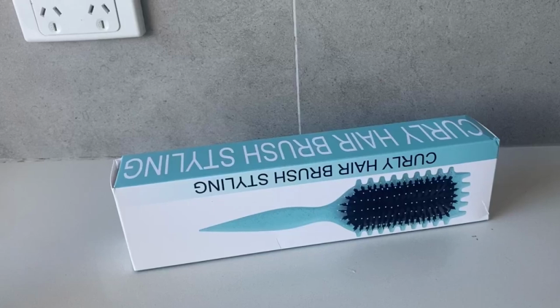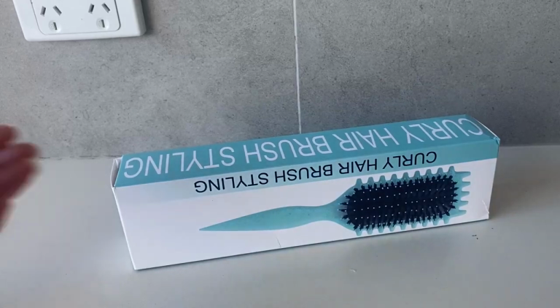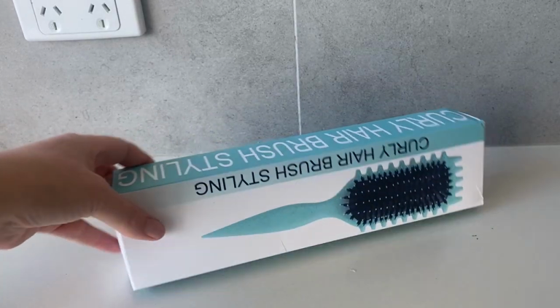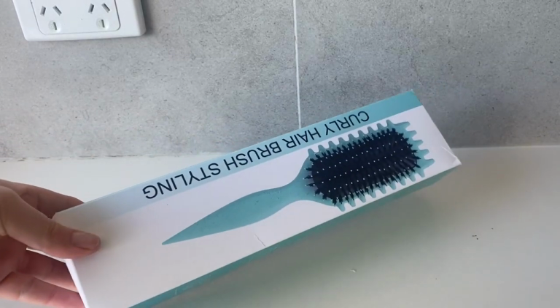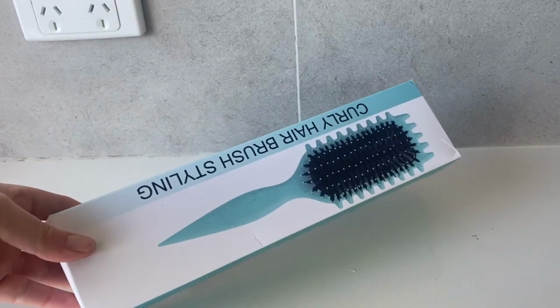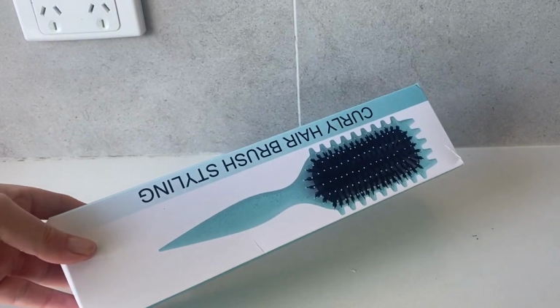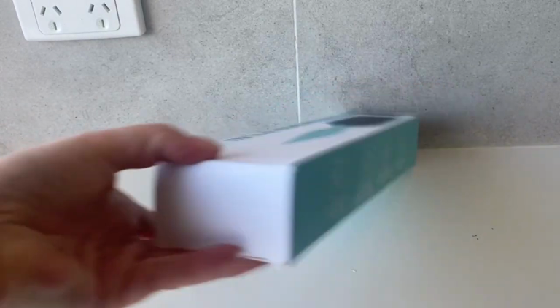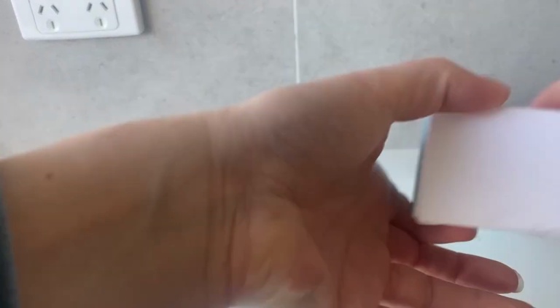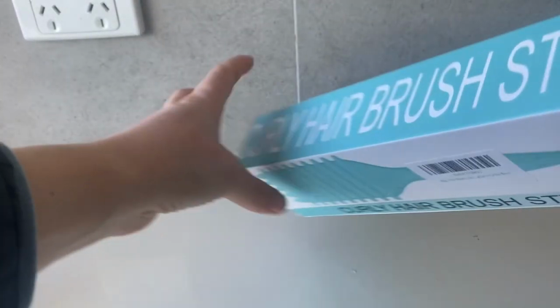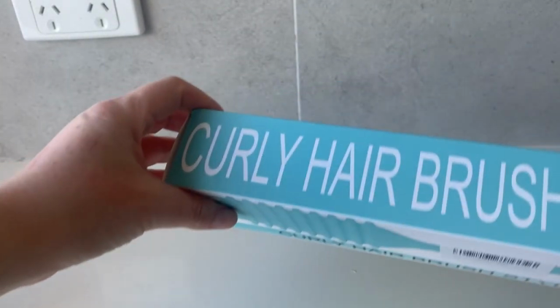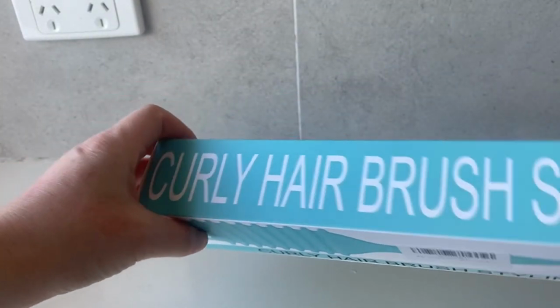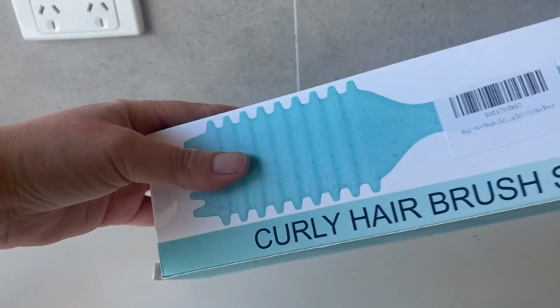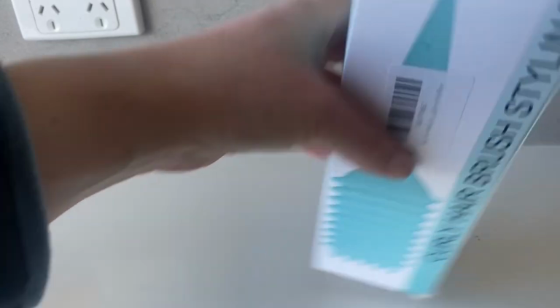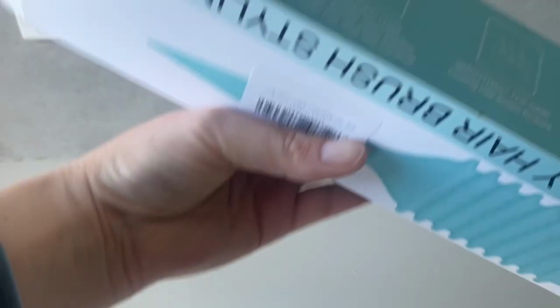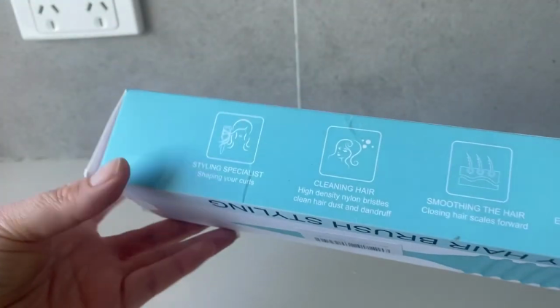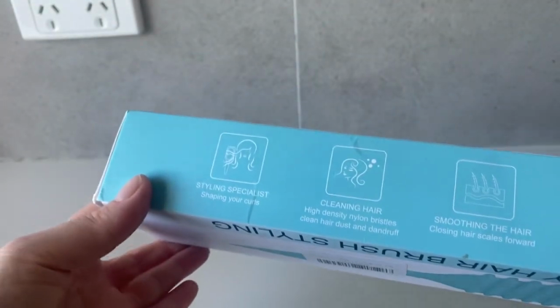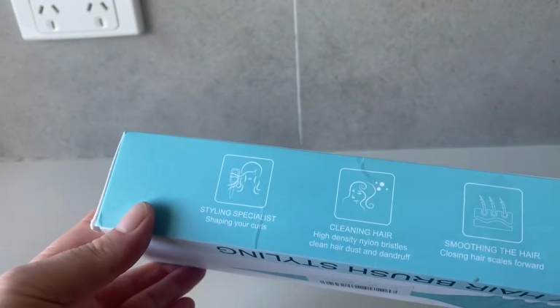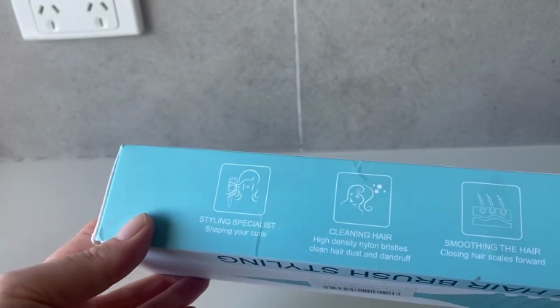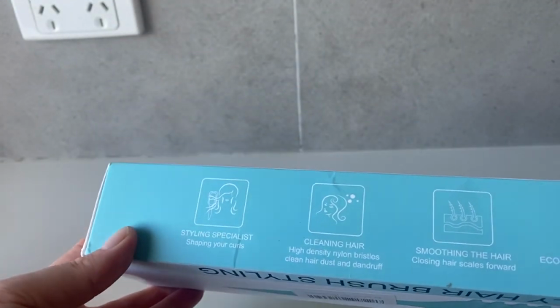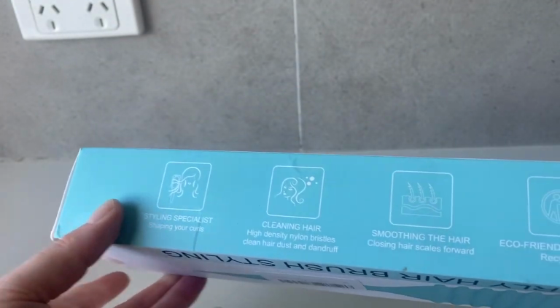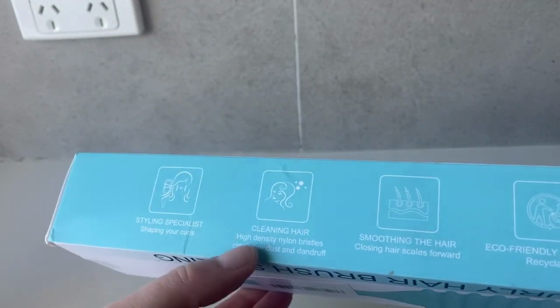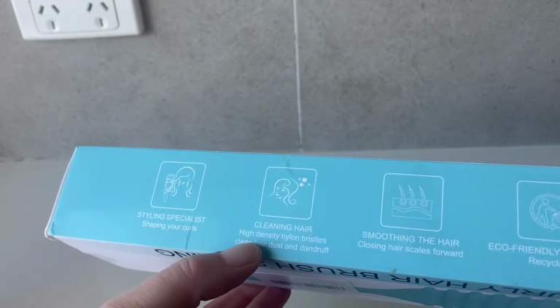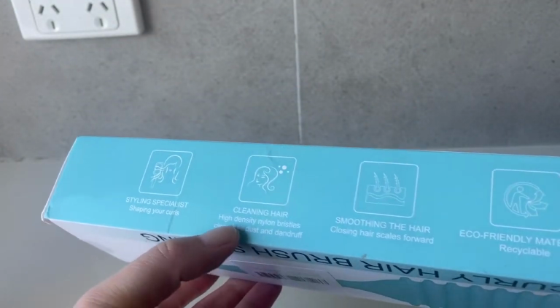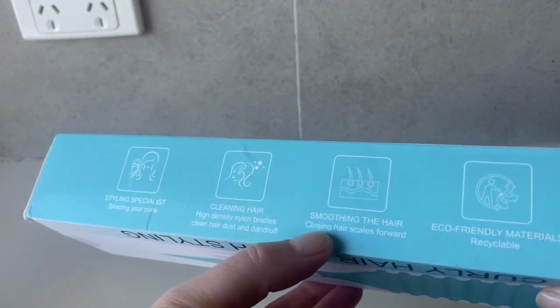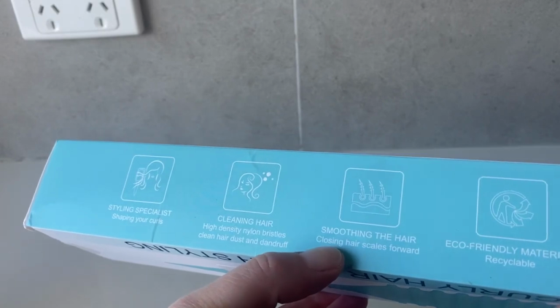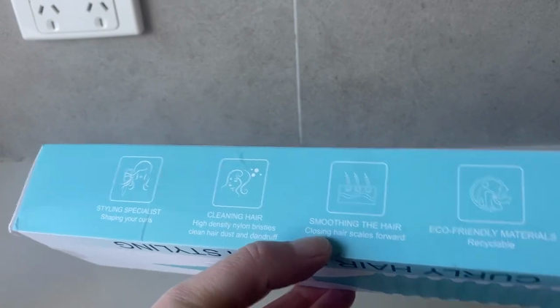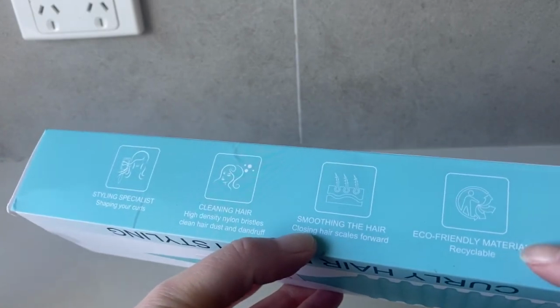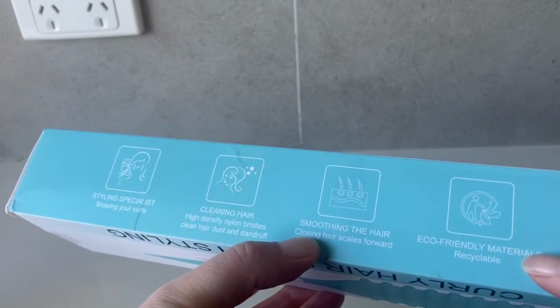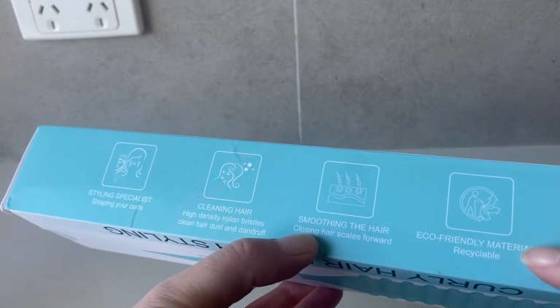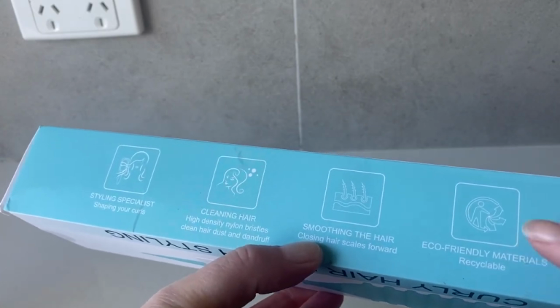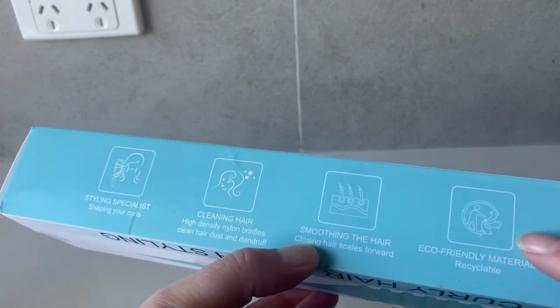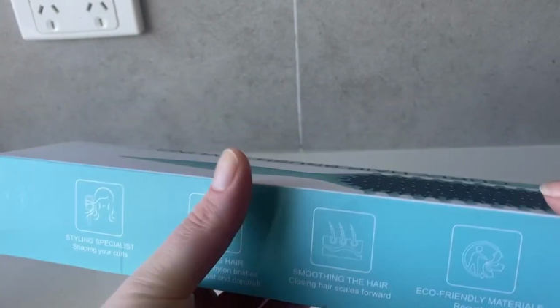Hi there and welcome to this quick review of the curly hairbrush. This is a great tool for those with curly or wavy hair. It really does define your curls or your waves and it definitely works.